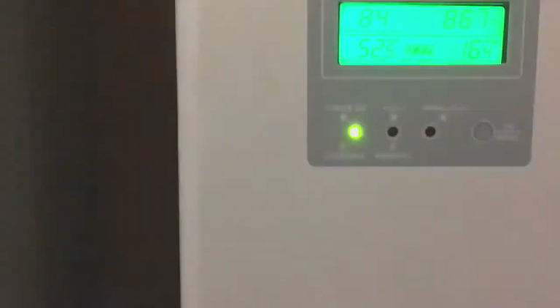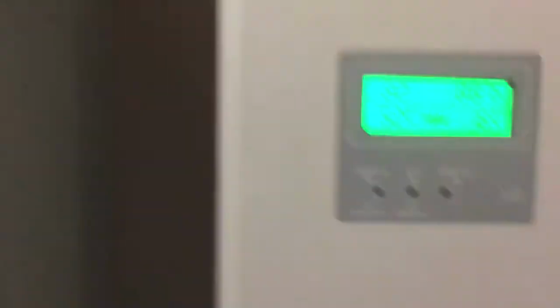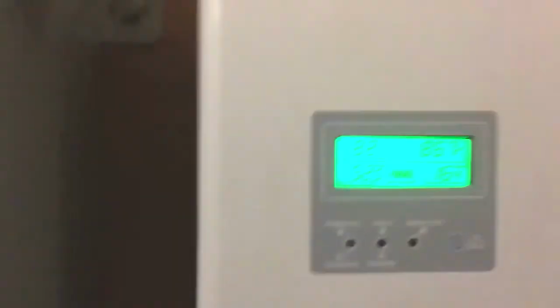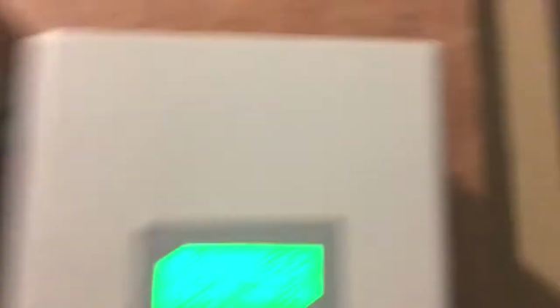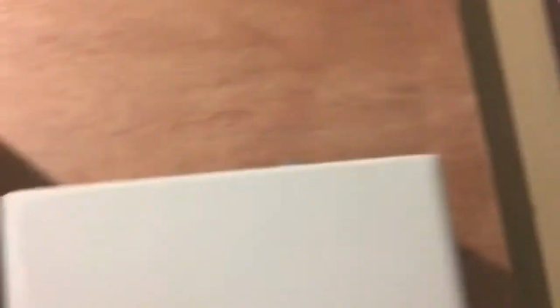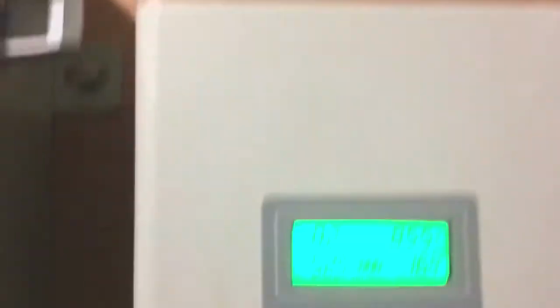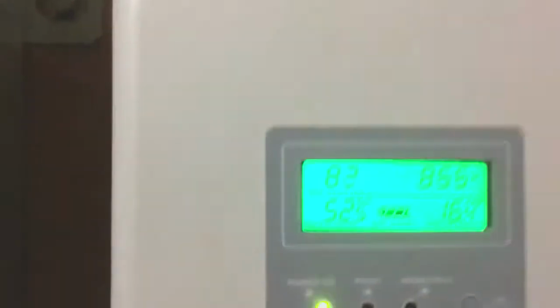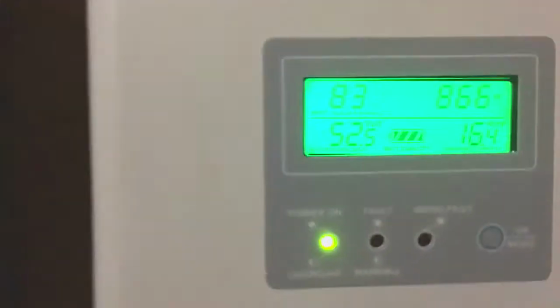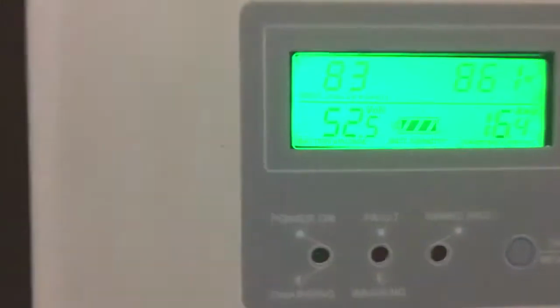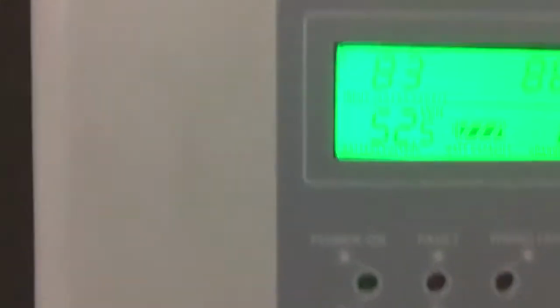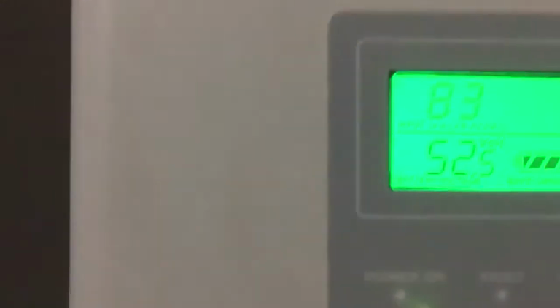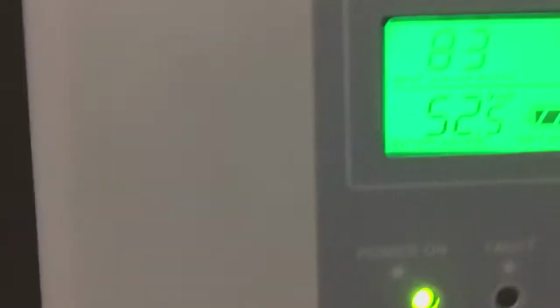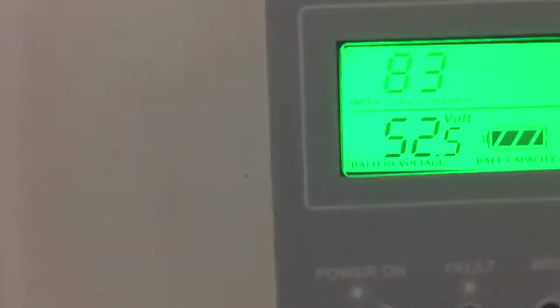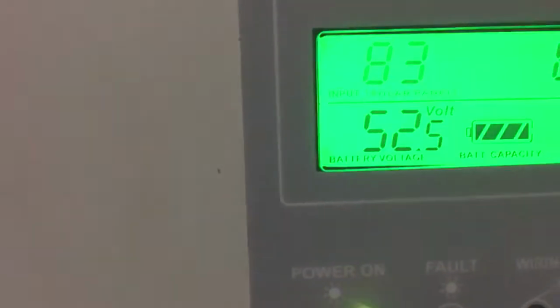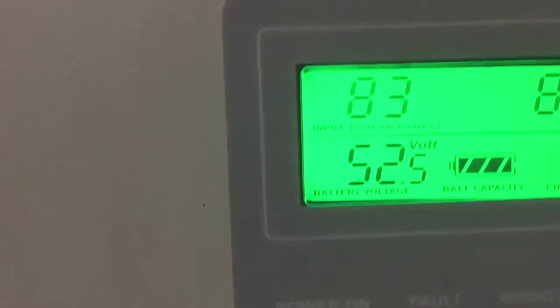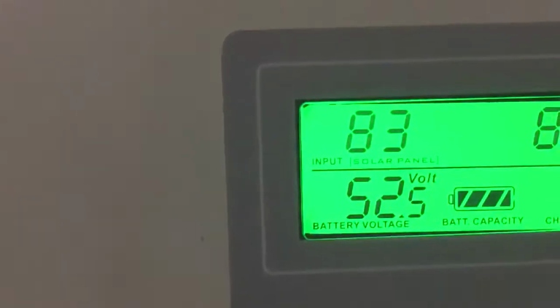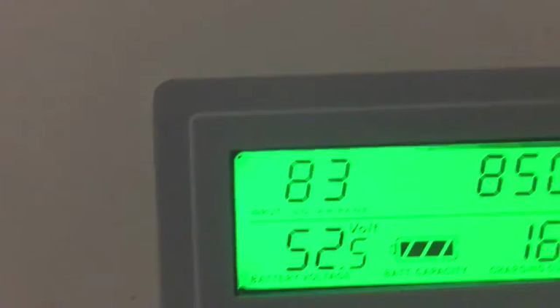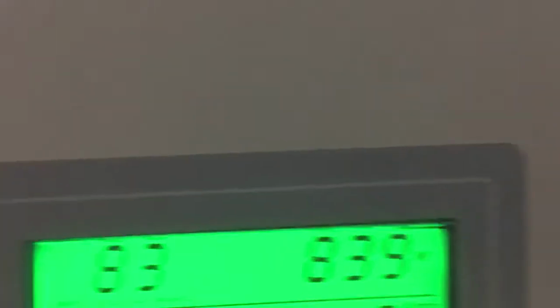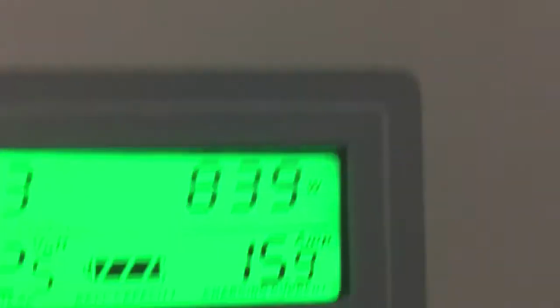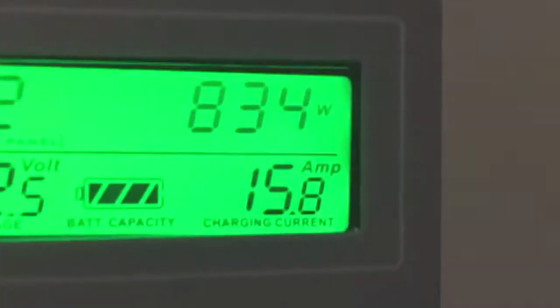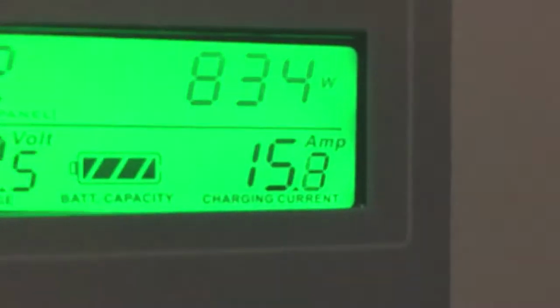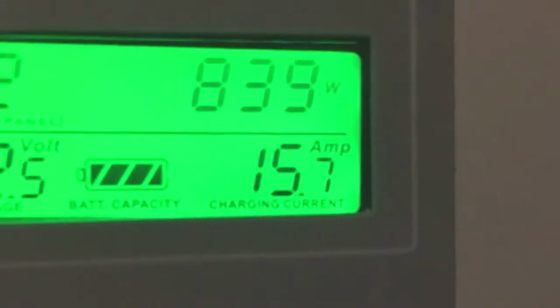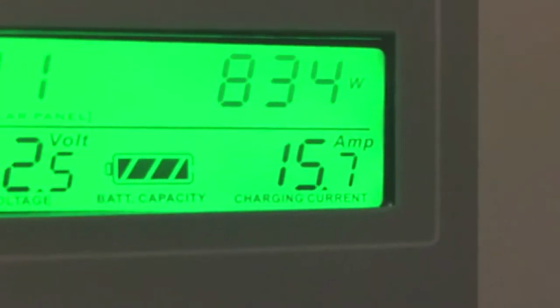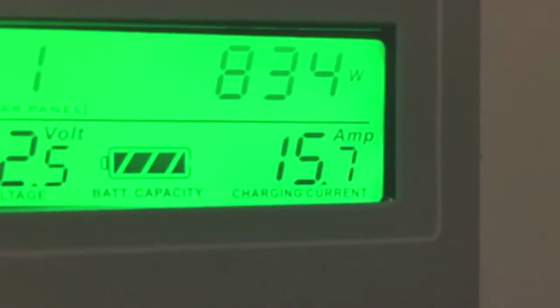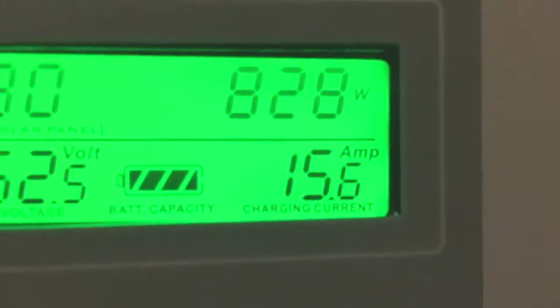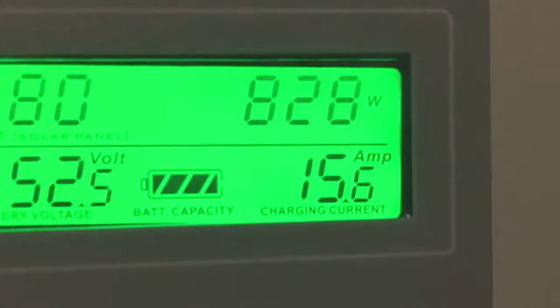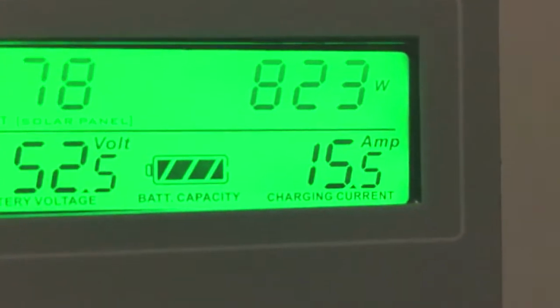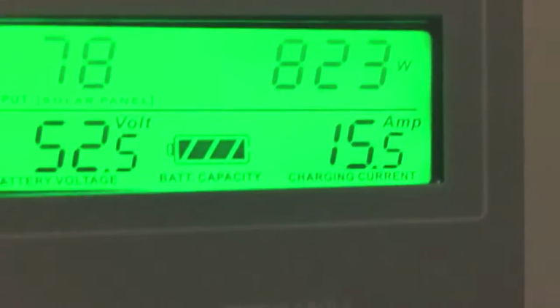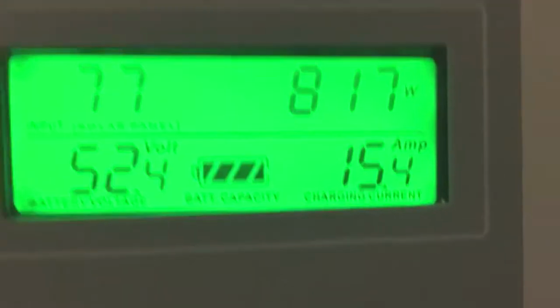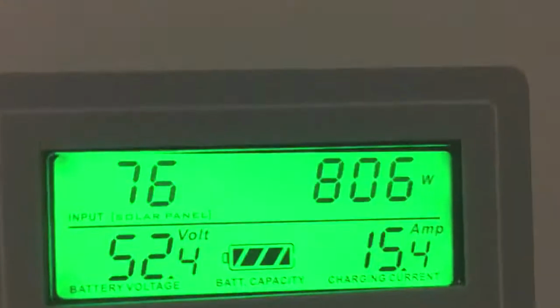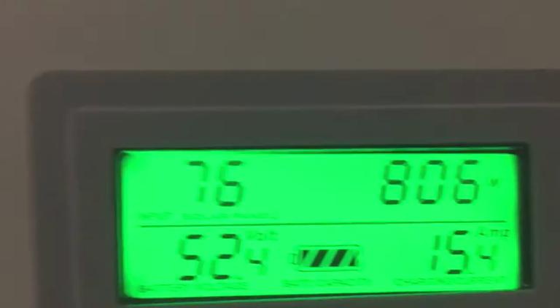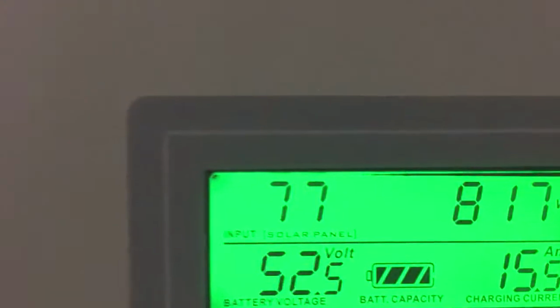It's 9:30 in the morning and we are at 52.5 volts, pumping 15.8 amps into these batteries.